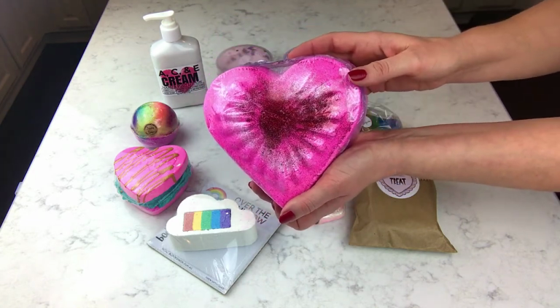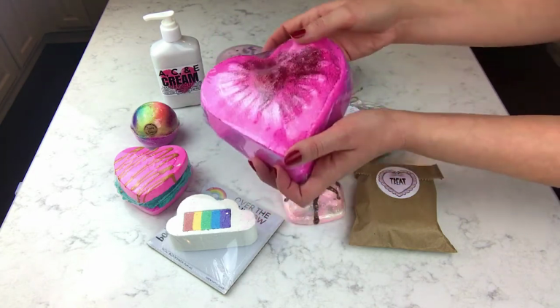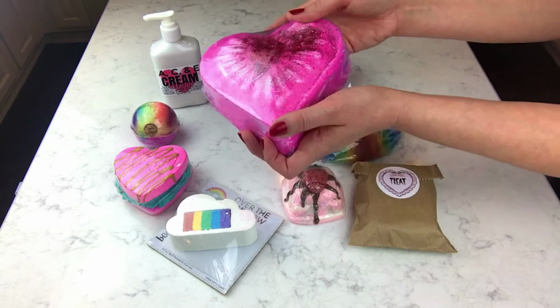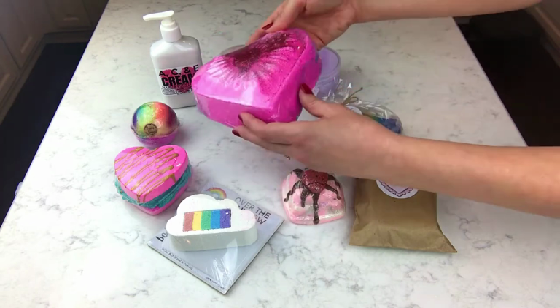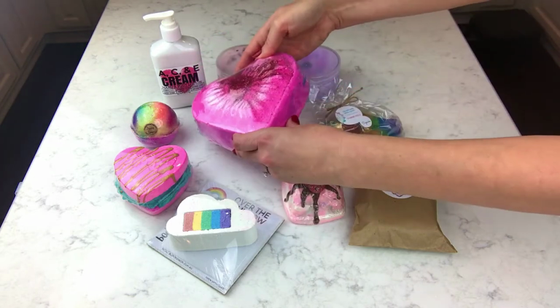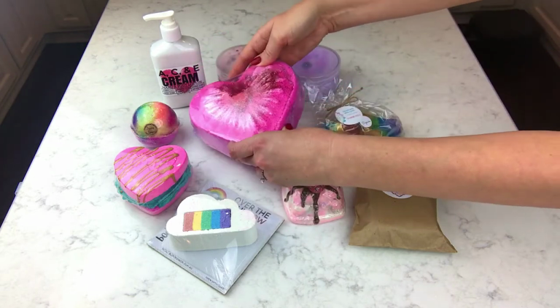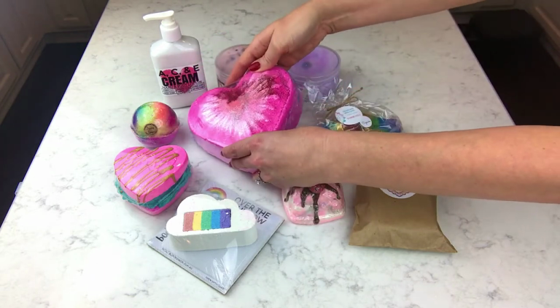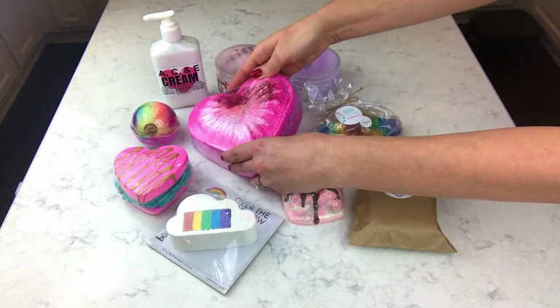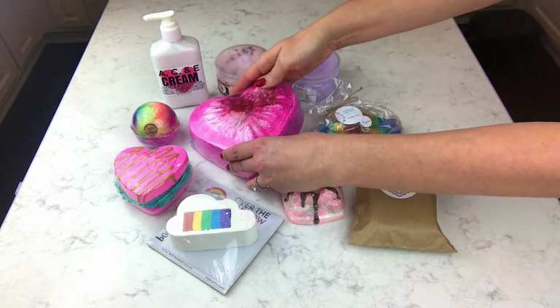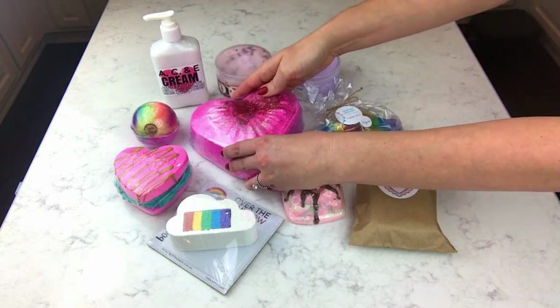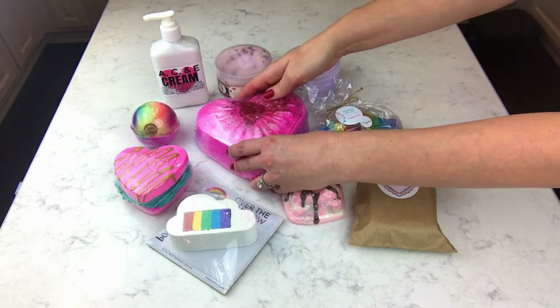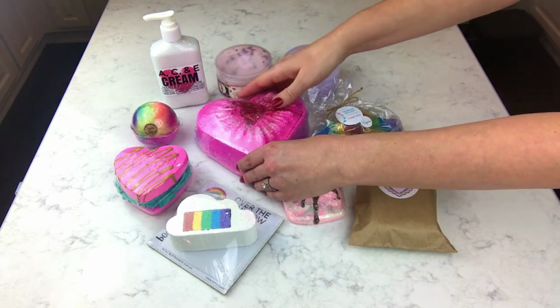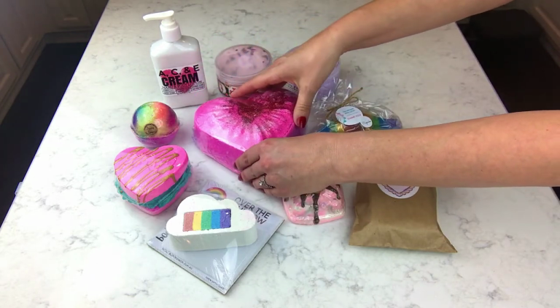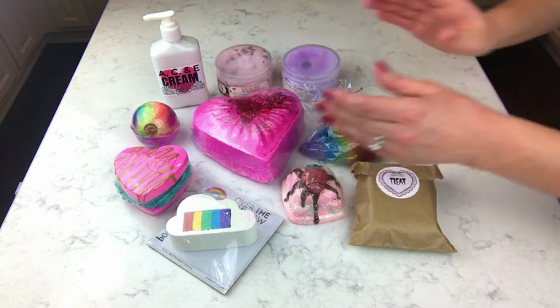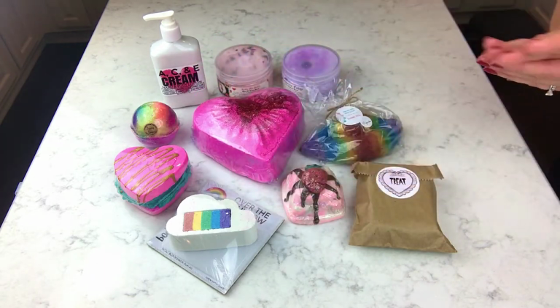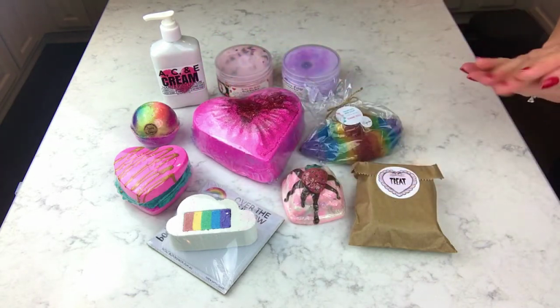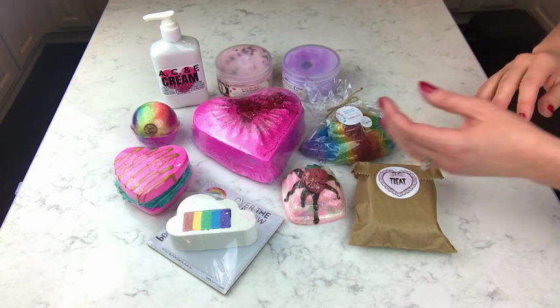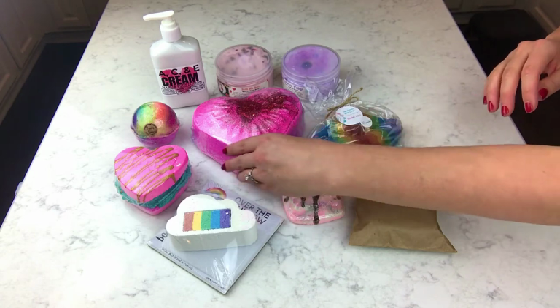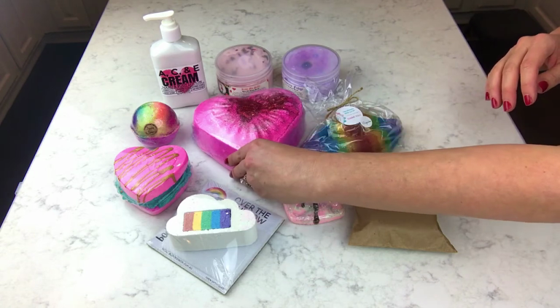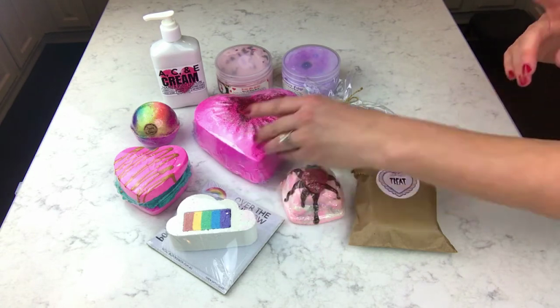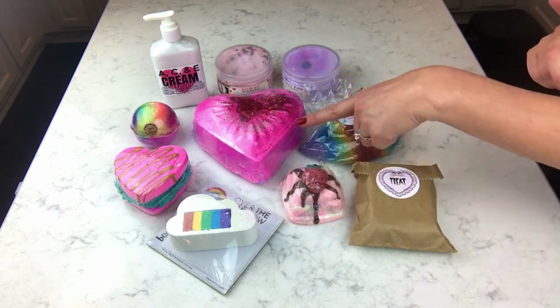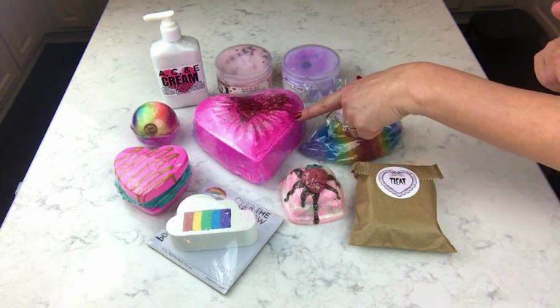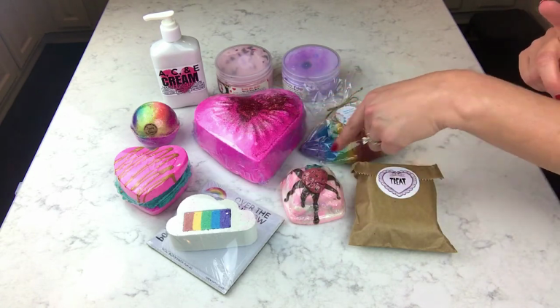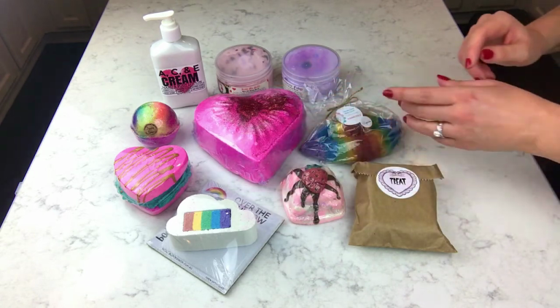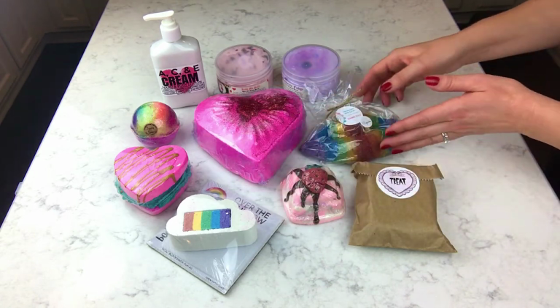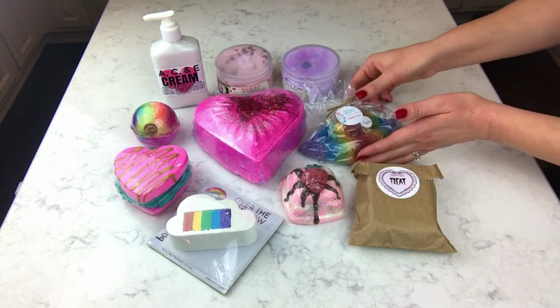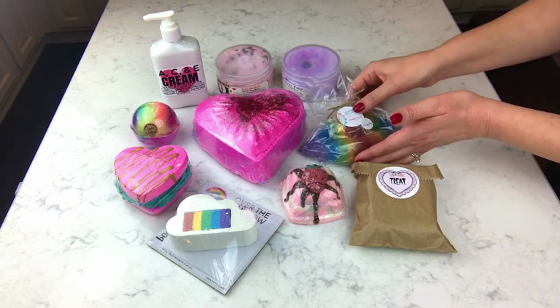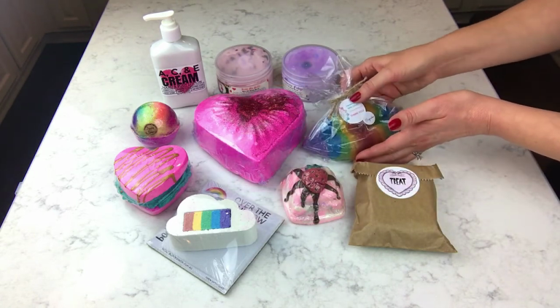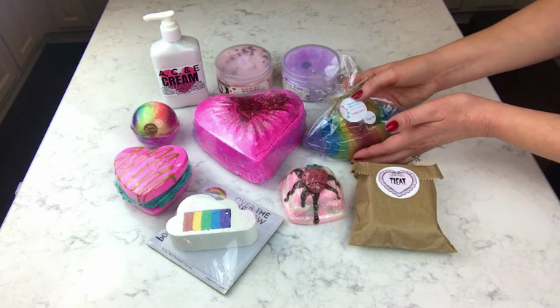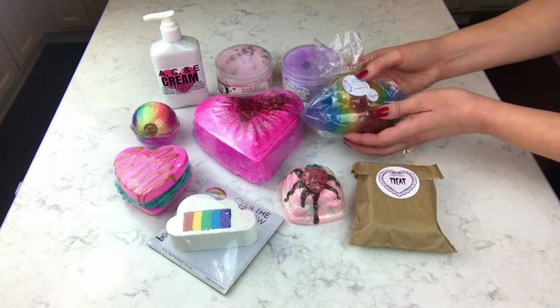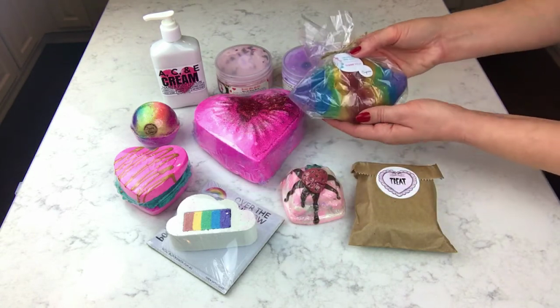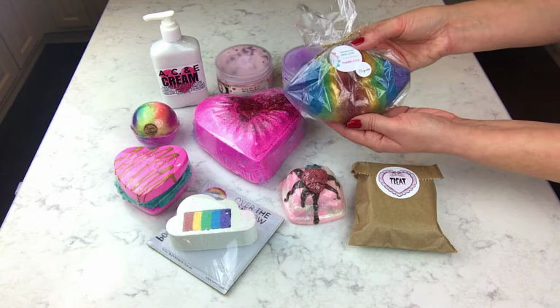This is the huge Heartbreaker bath bomb — I think it's around two pounds — from Halo's Bath and Body. This smells to me like a sweet tart; it's obviously more complex than that but it smells really, really good. If you haven't seen my demo, go check that out.